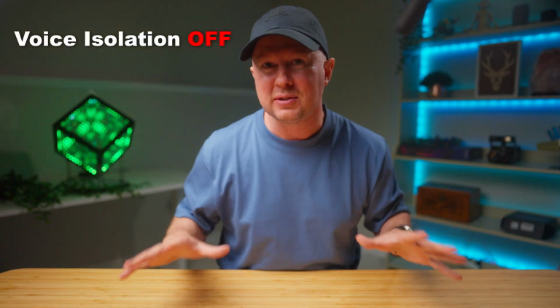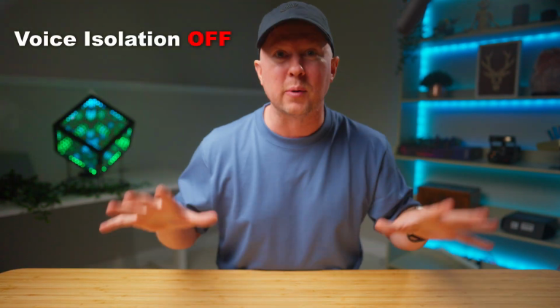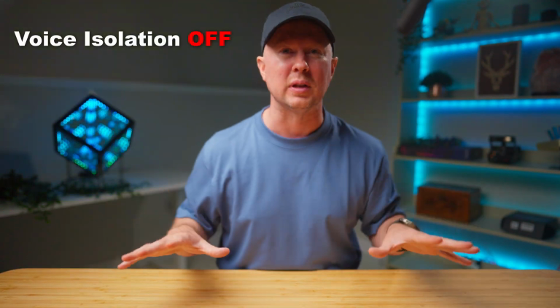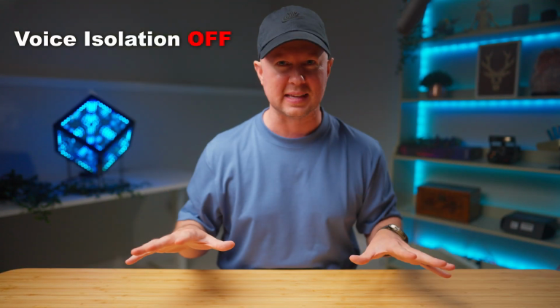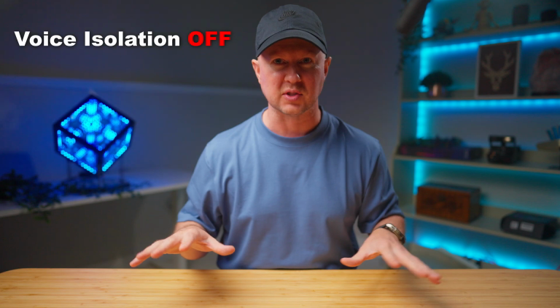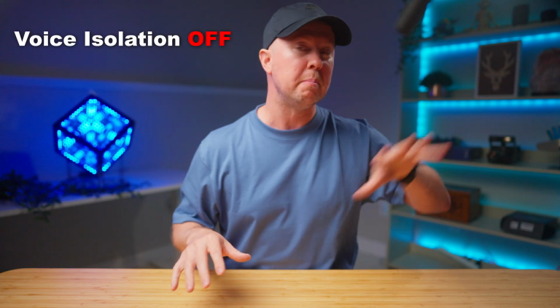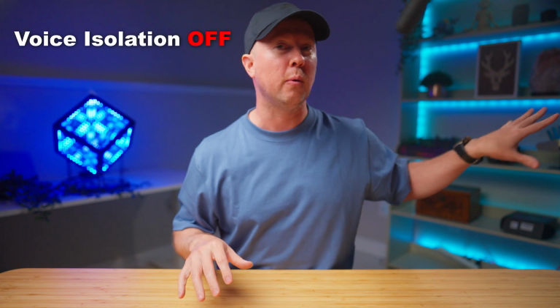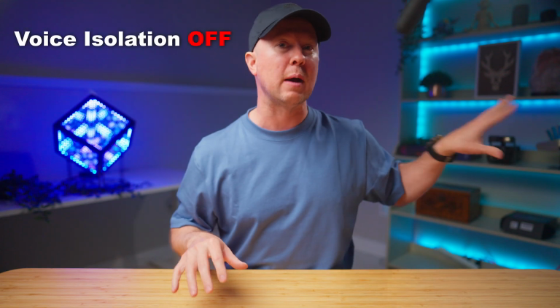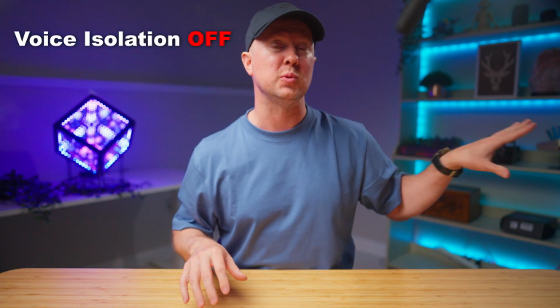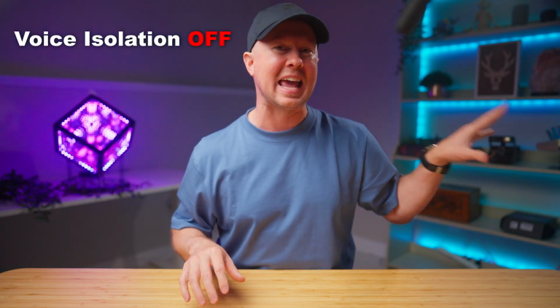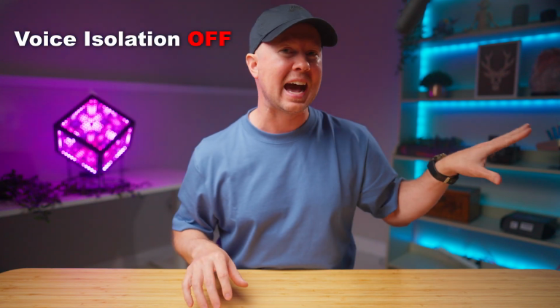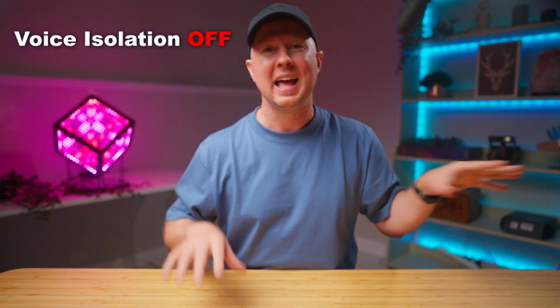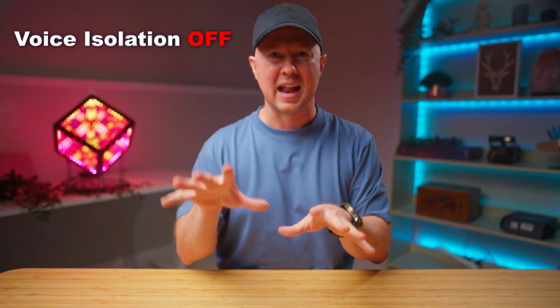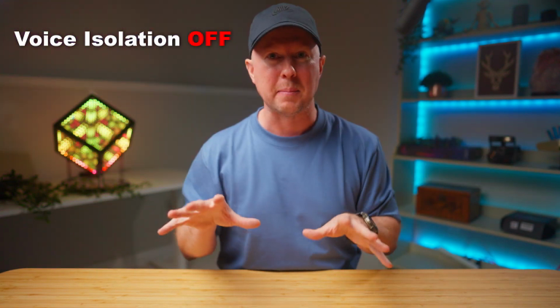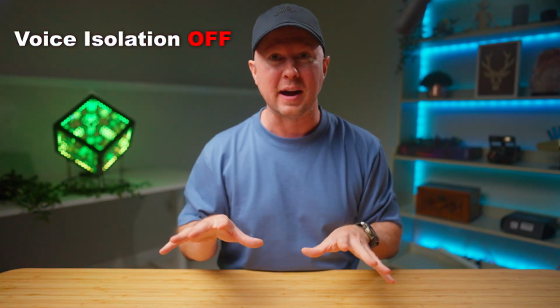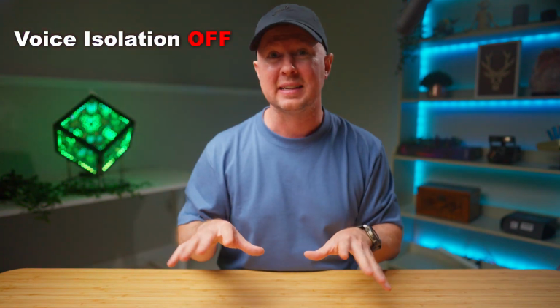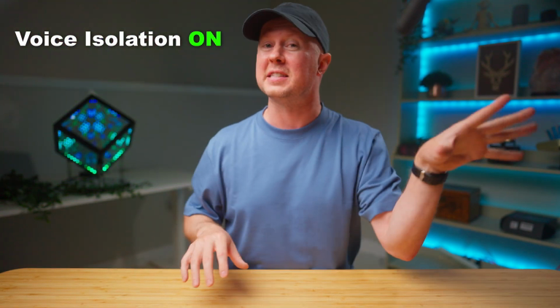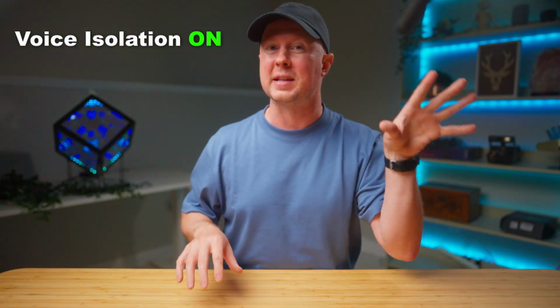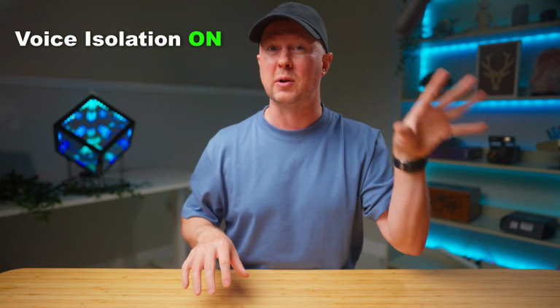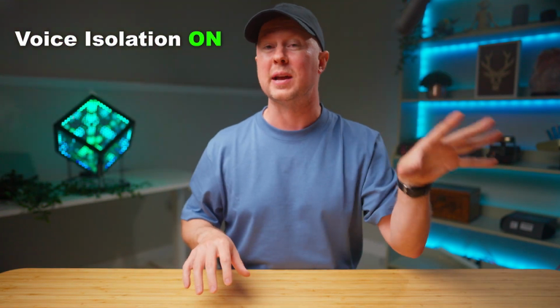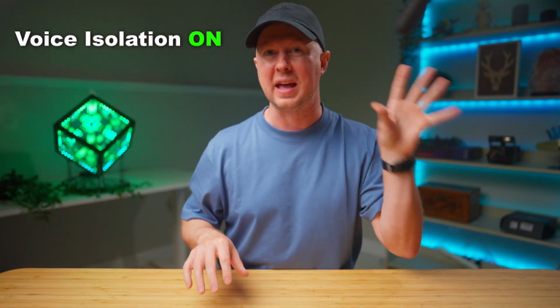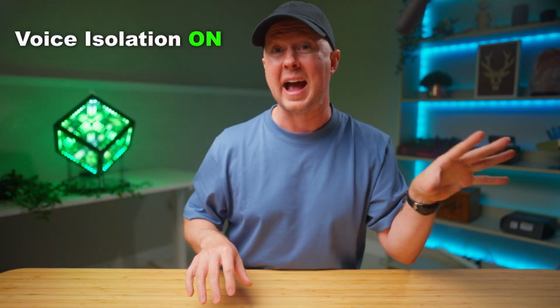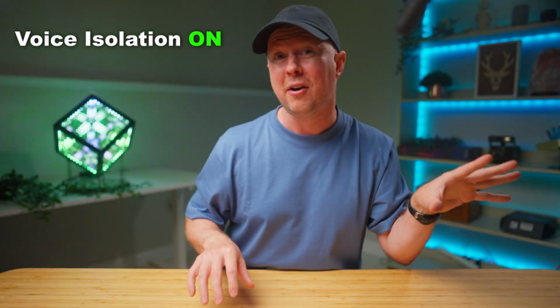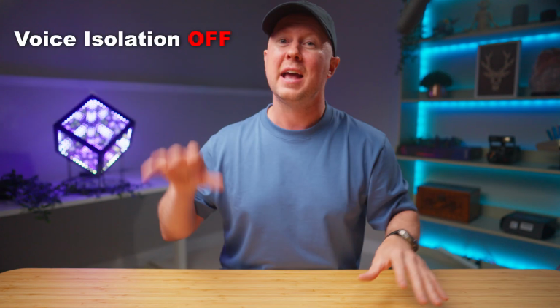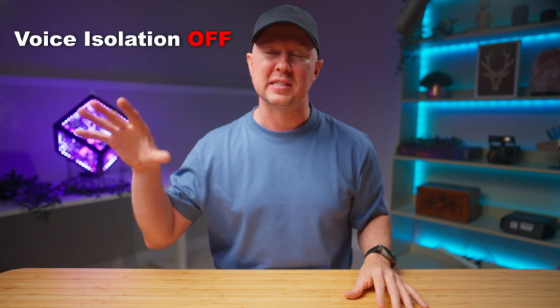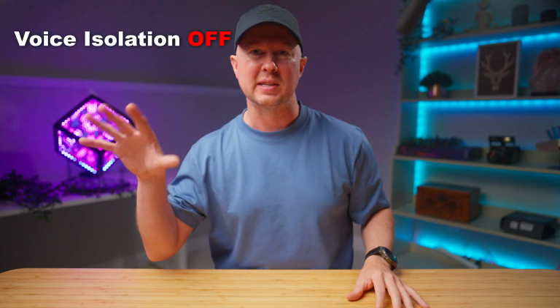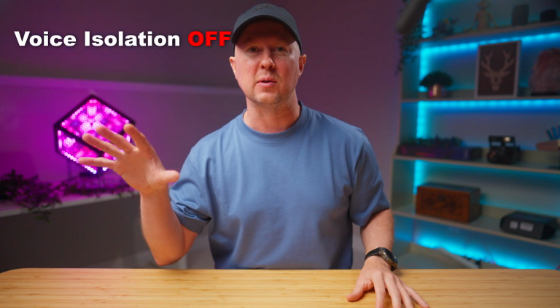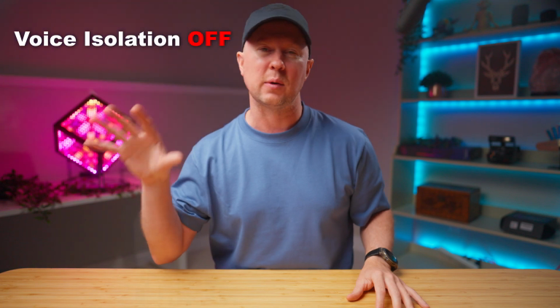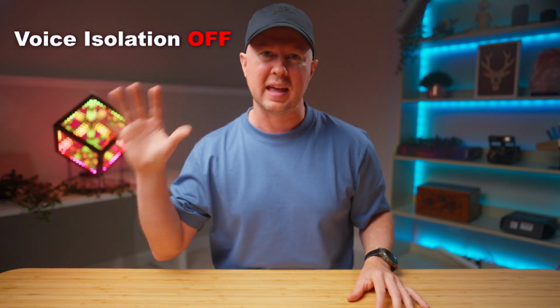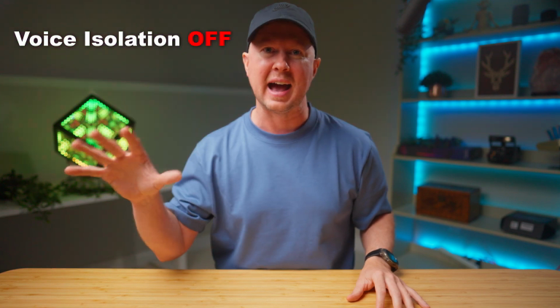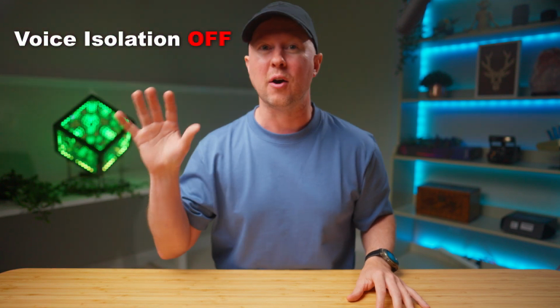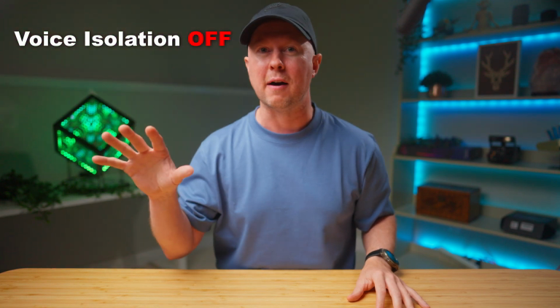Here's how it really sounds. Before I was using AI, now I'm not. This is what it sounds like with AI on, and this is what it sounds like with AI off.